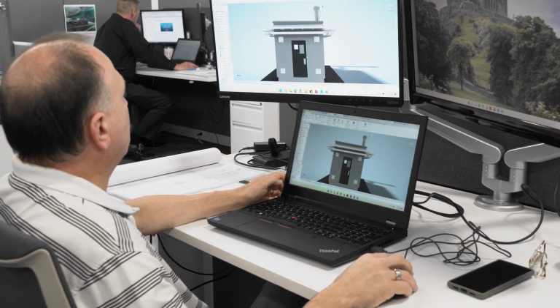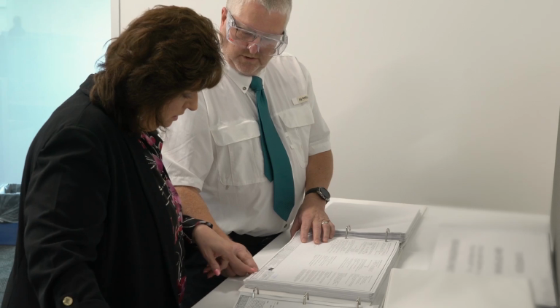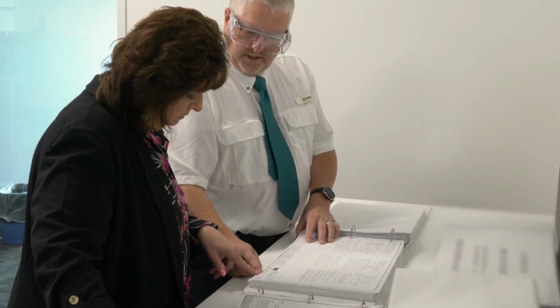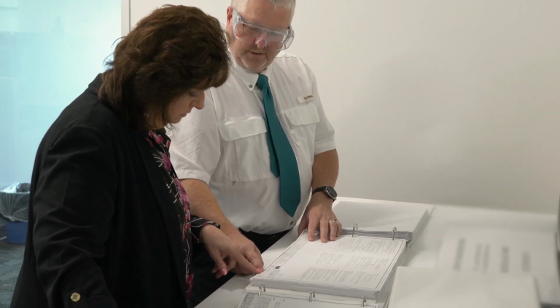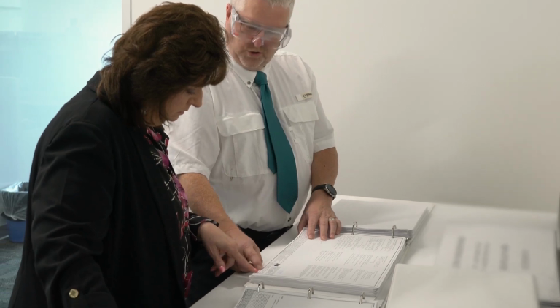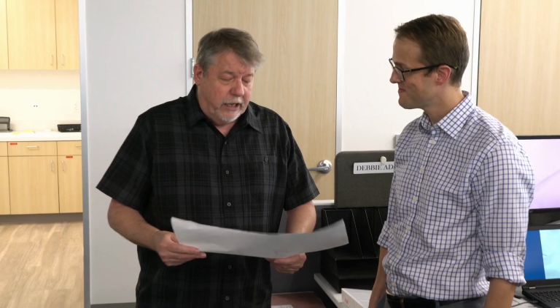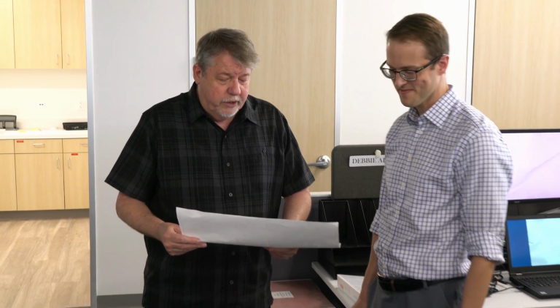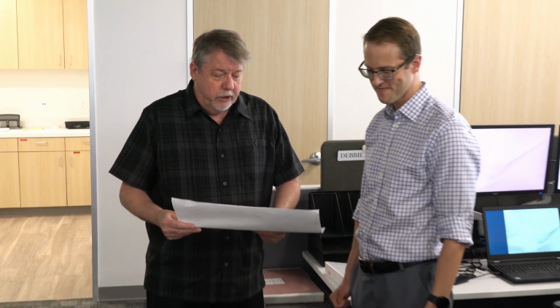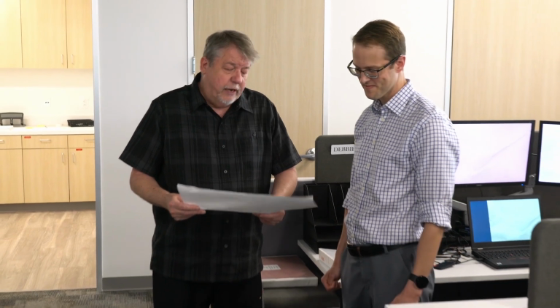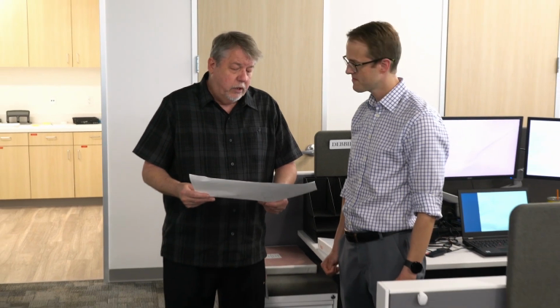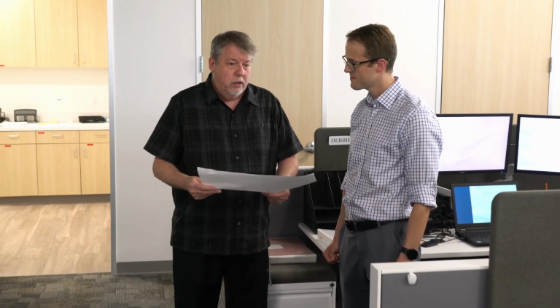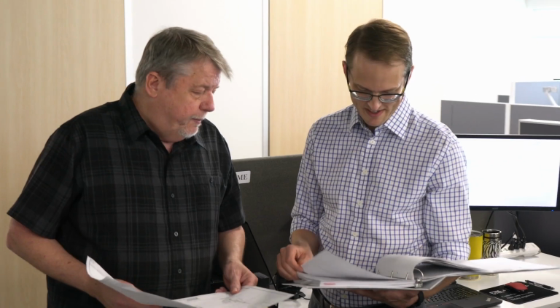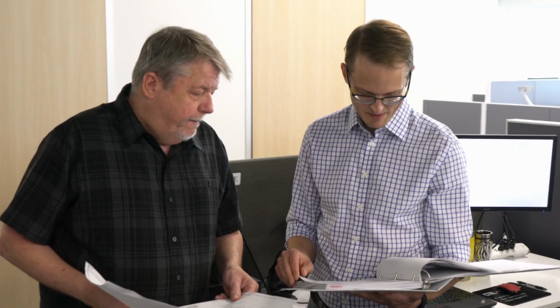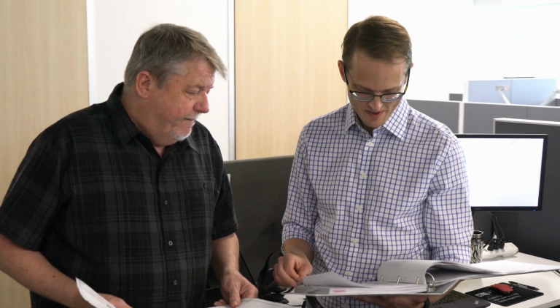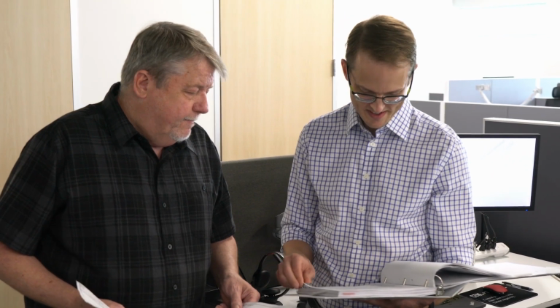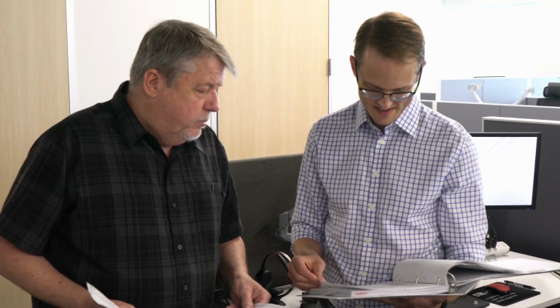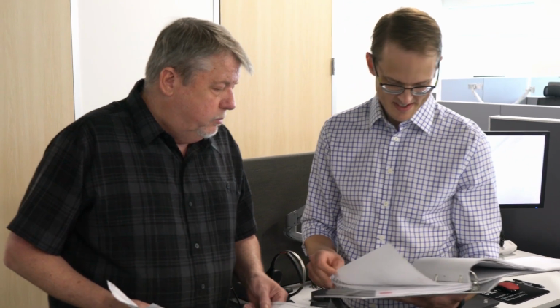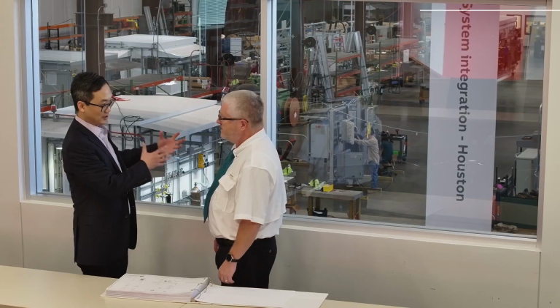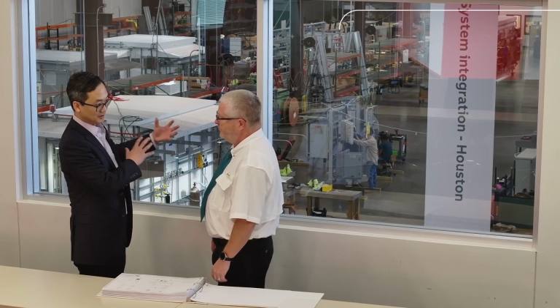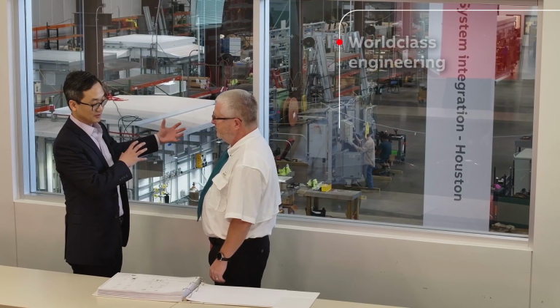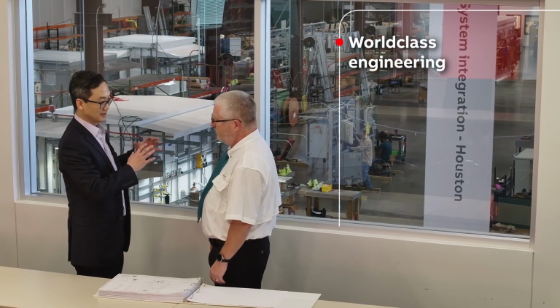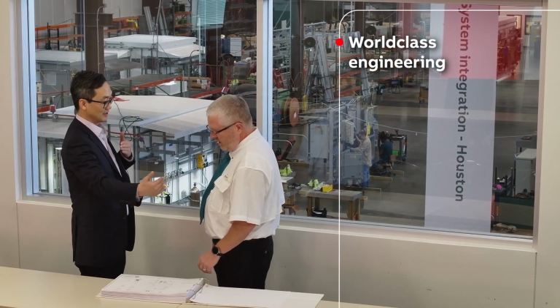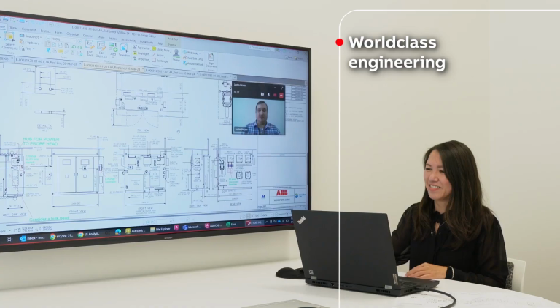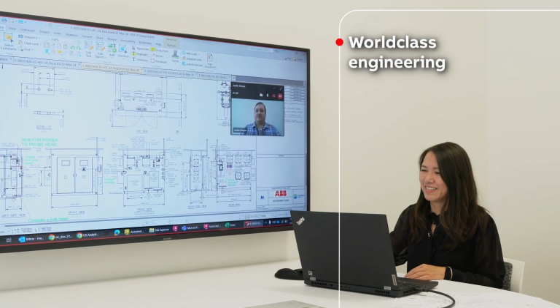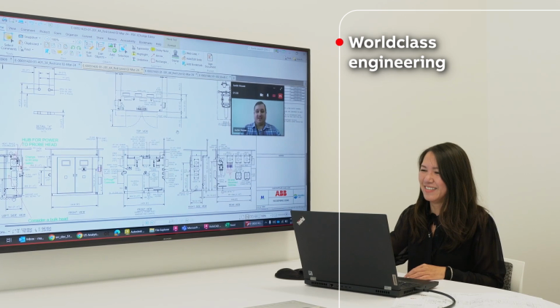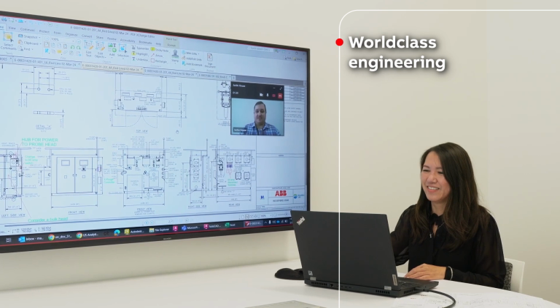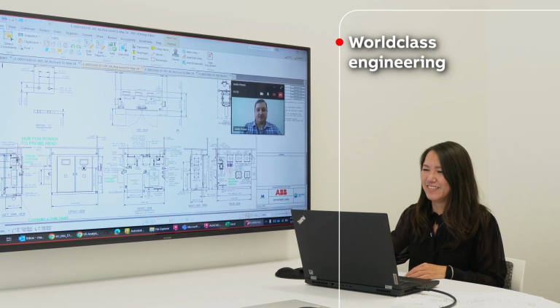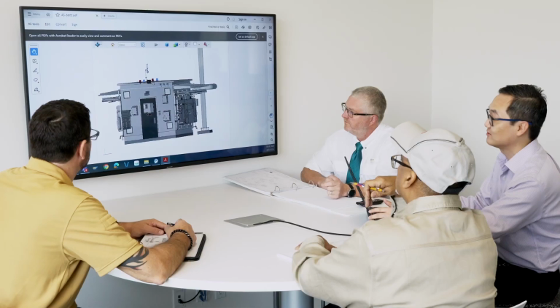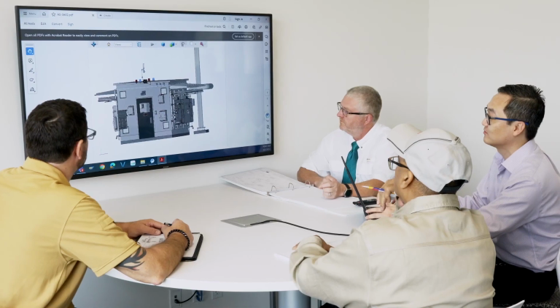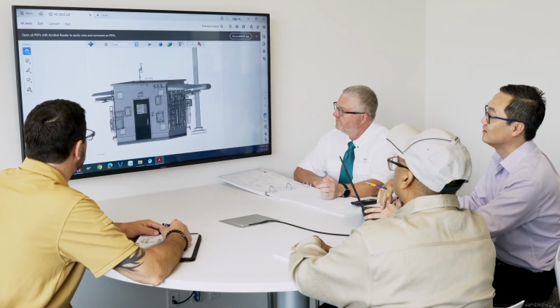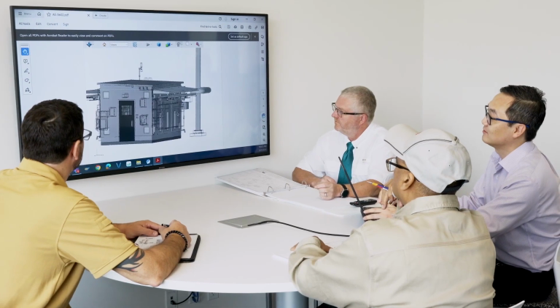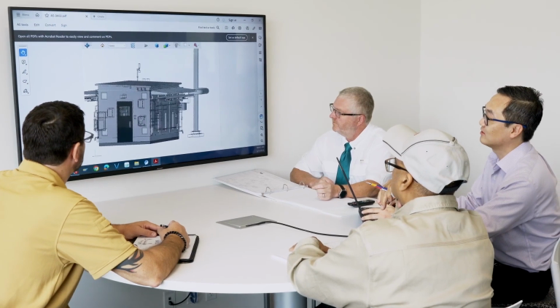At our Houston facility, we thoroughly review, recommend, and implement the best solutions for our customers using our well-defined process. This ensures that all aspects of a project are delivered on time, within specifications, and on budget.